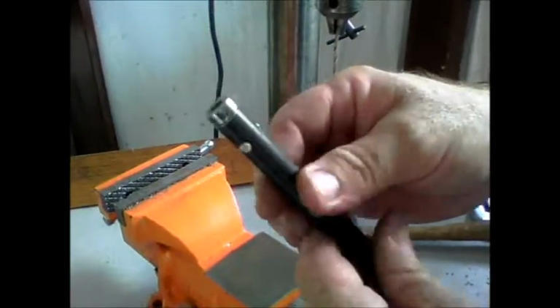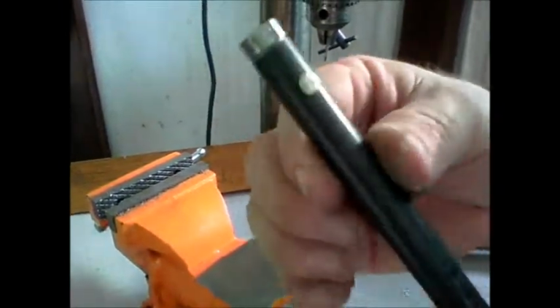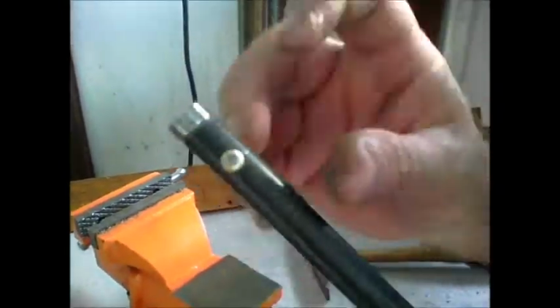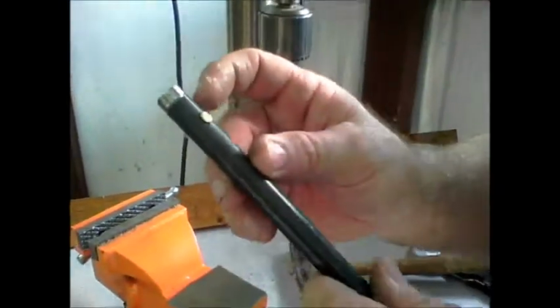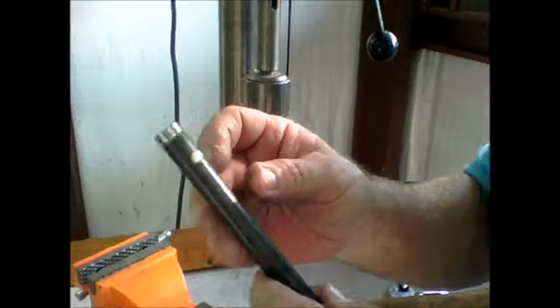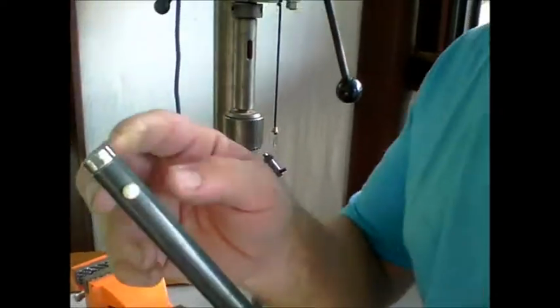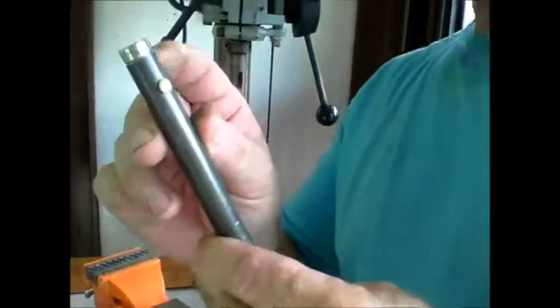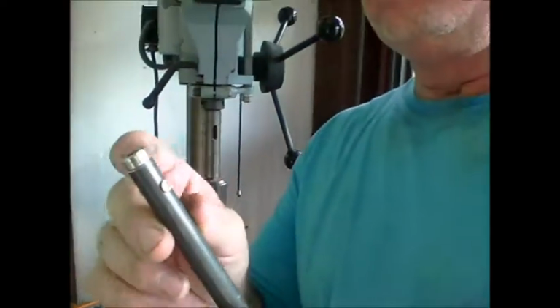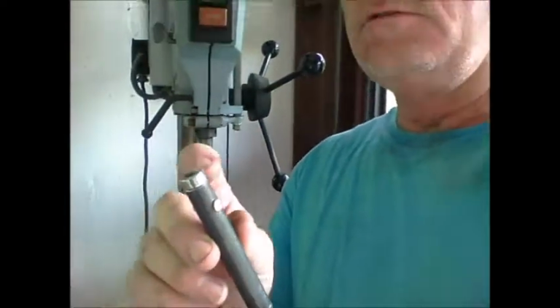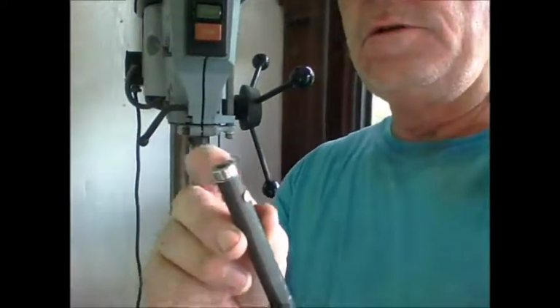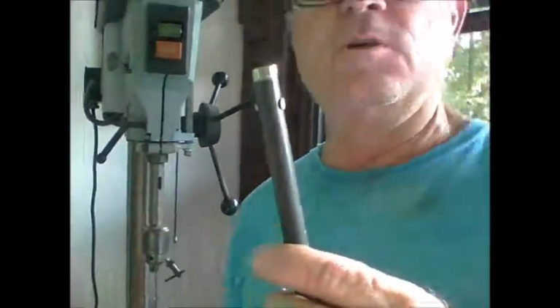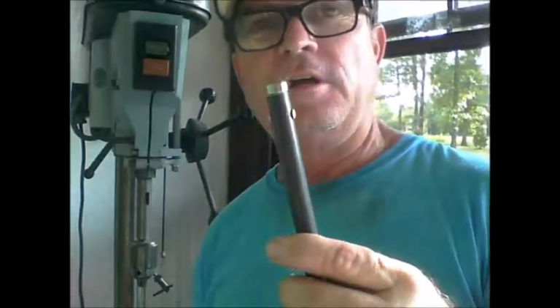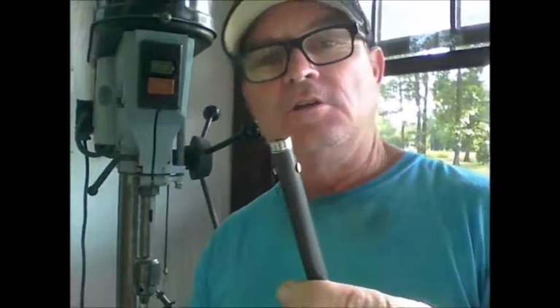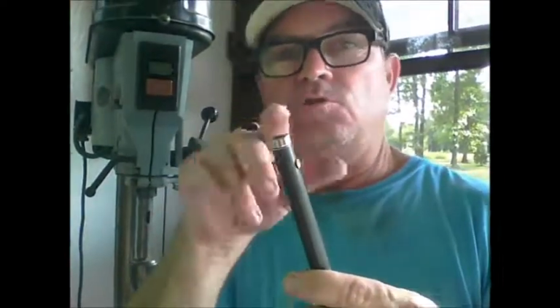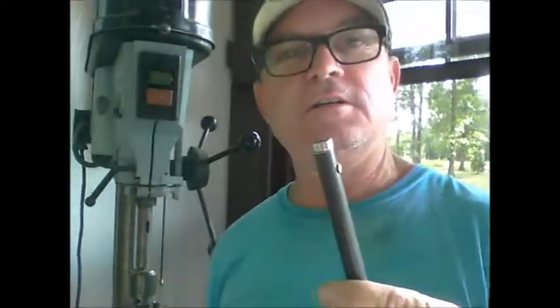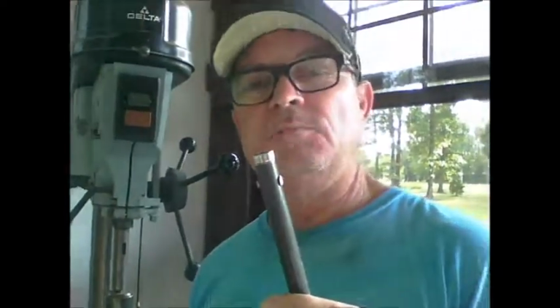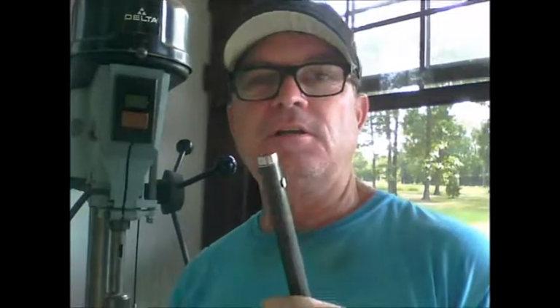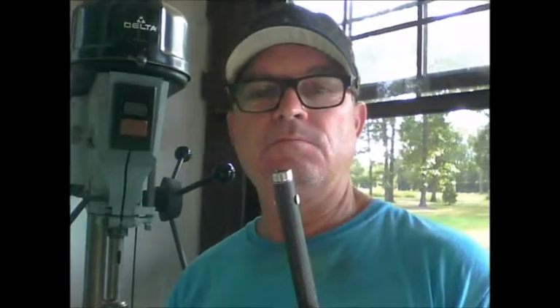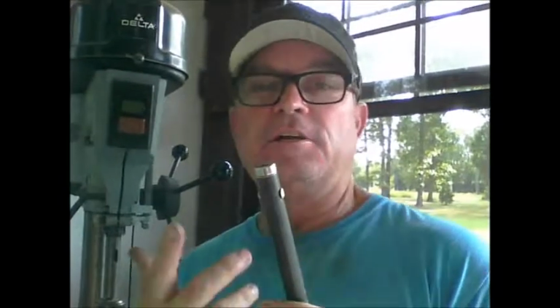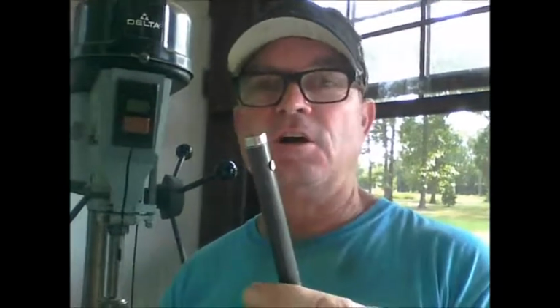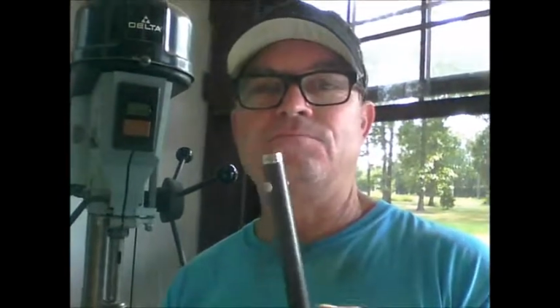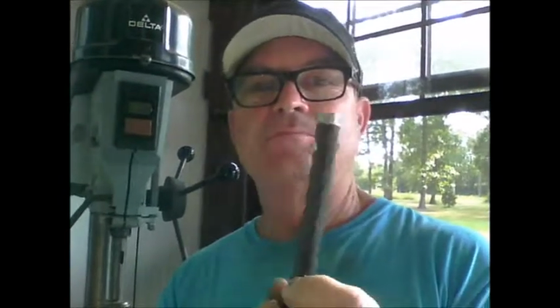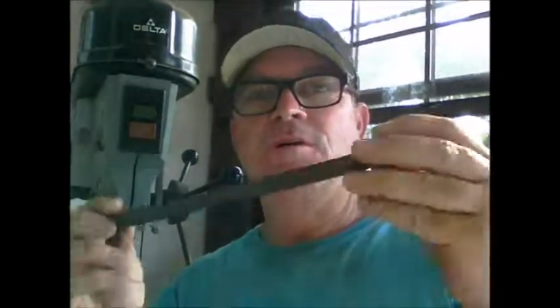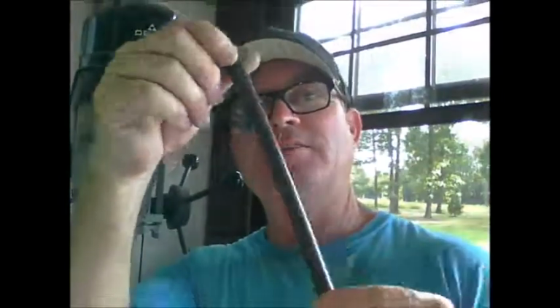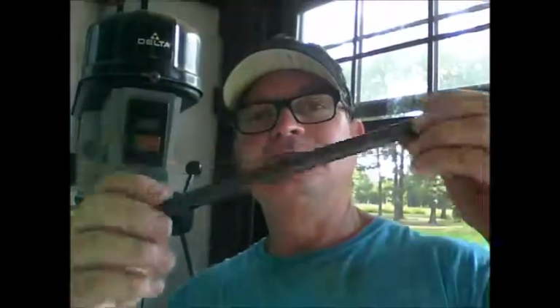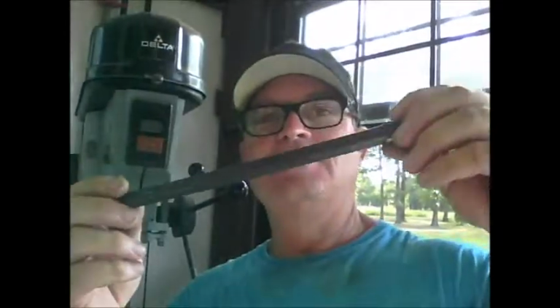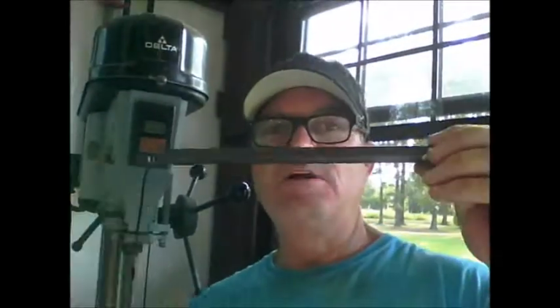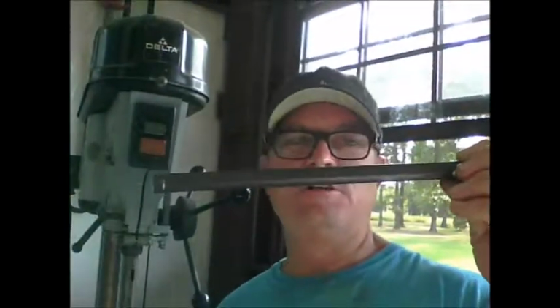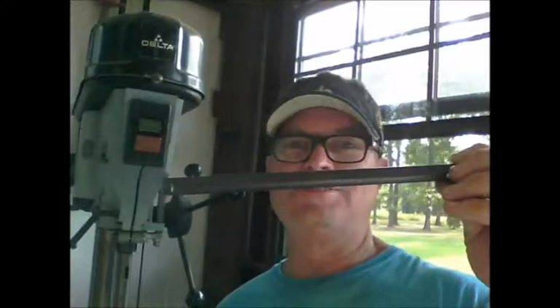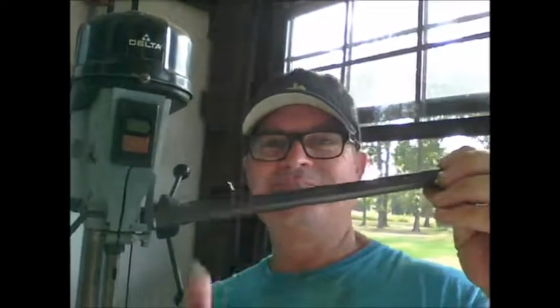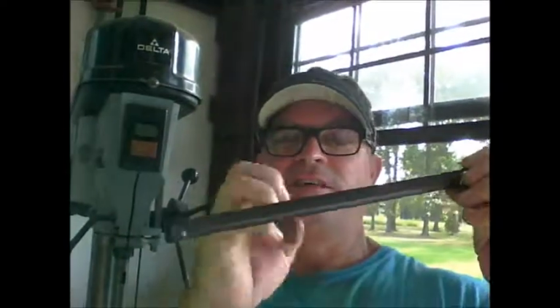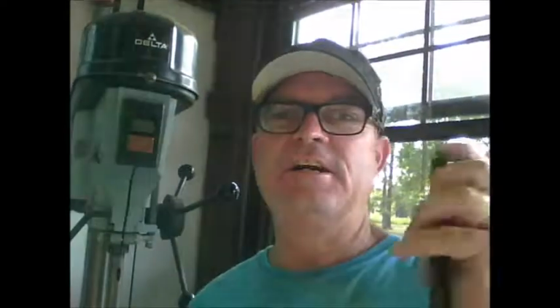The plans show another rivet should be going through there, so I'll drill it and then put it in just like you just saw. Aileron pushrod tubes — keep watching guys.